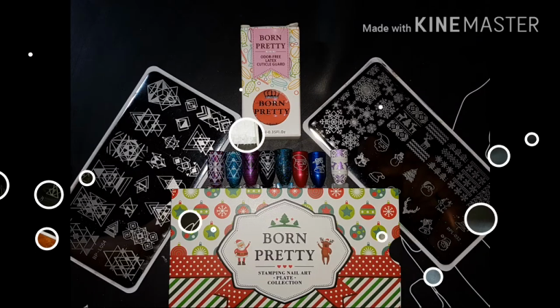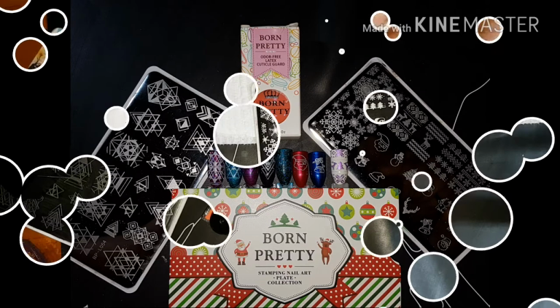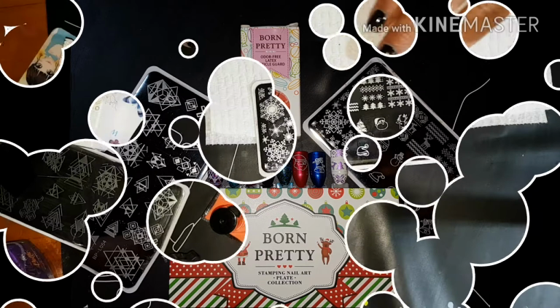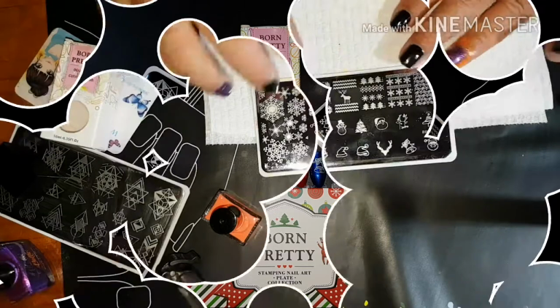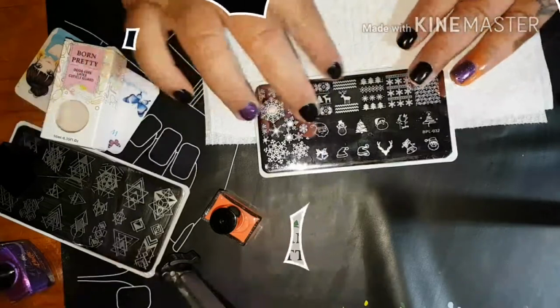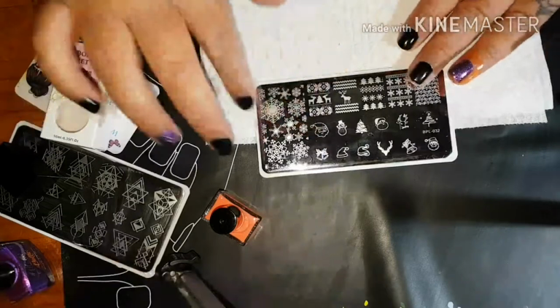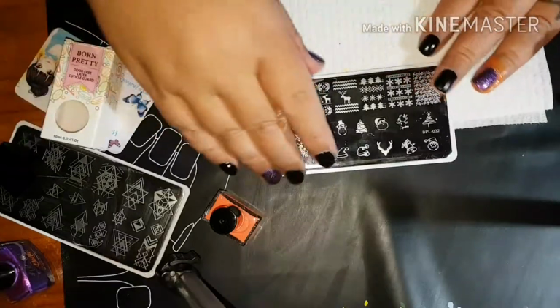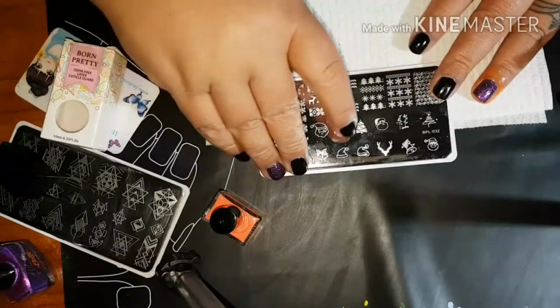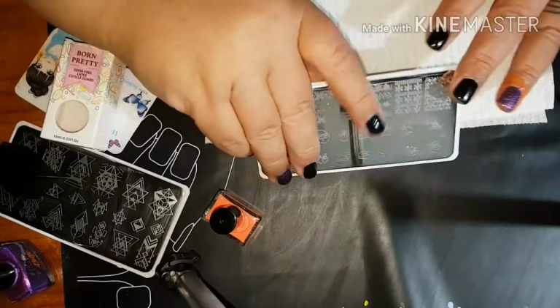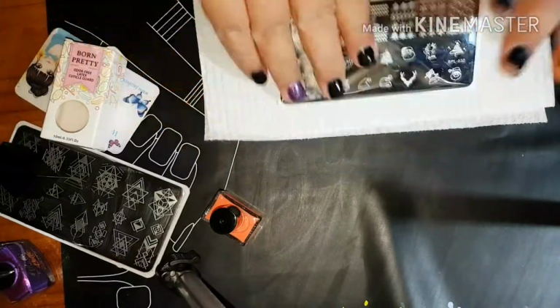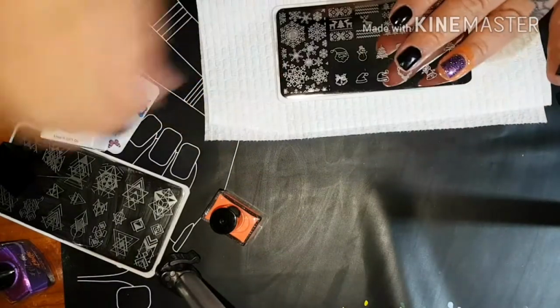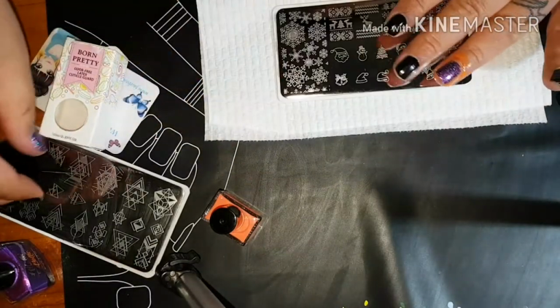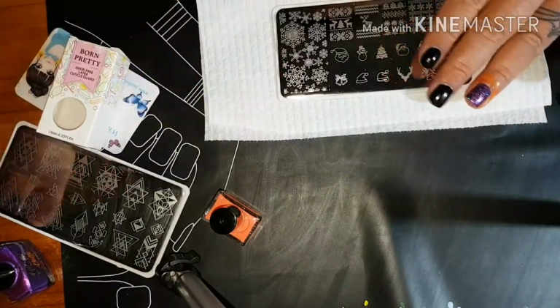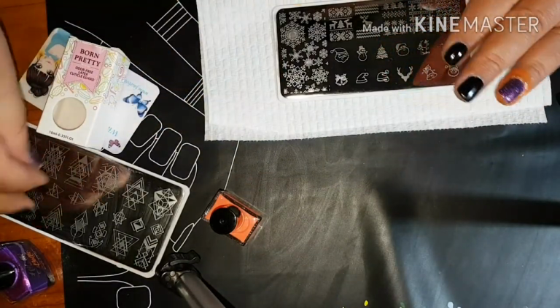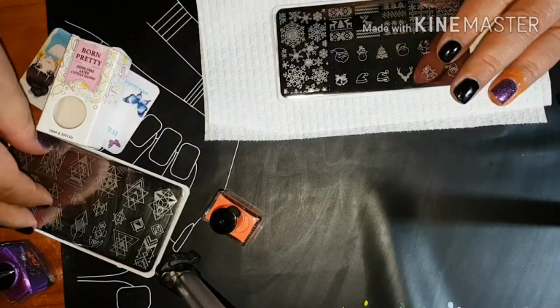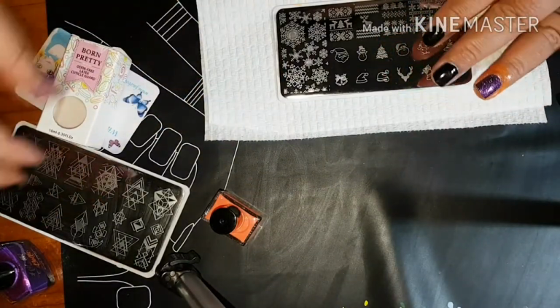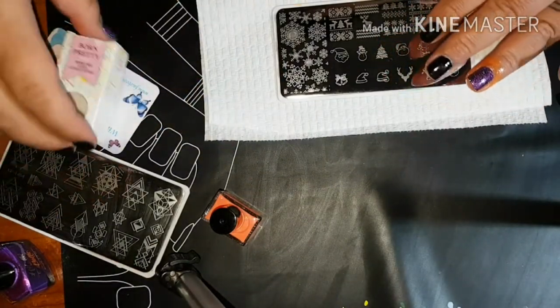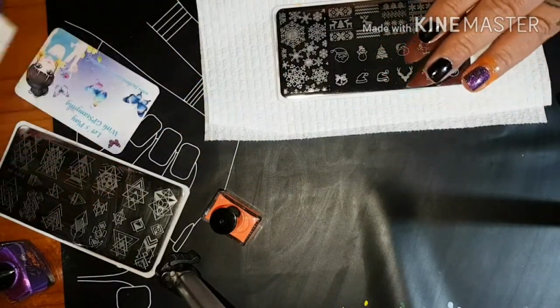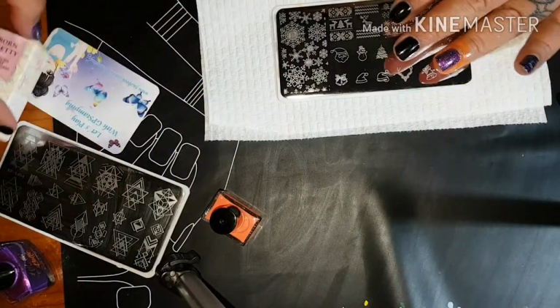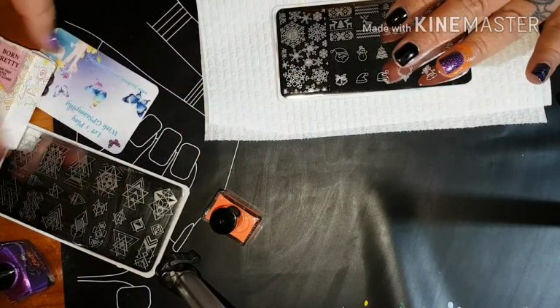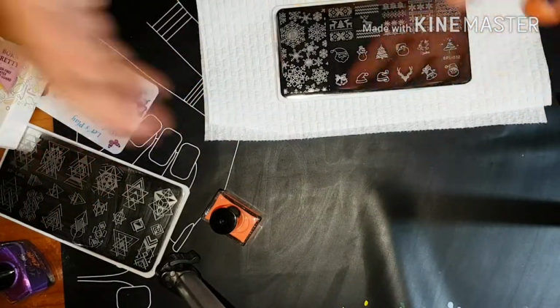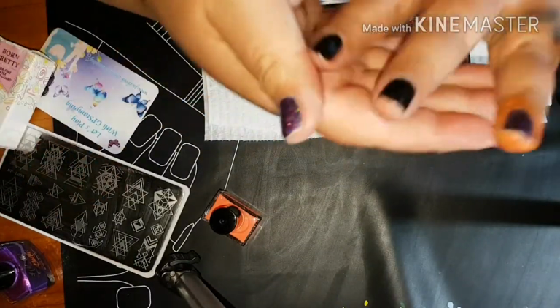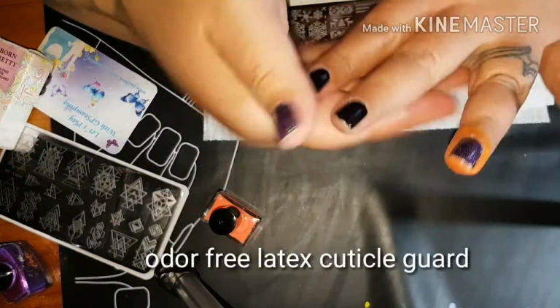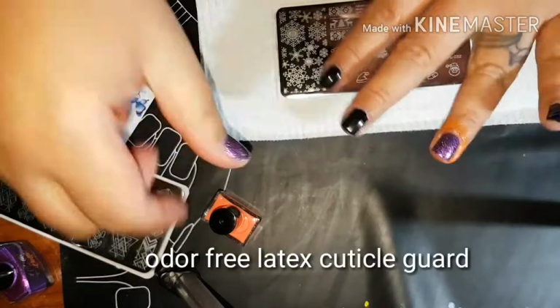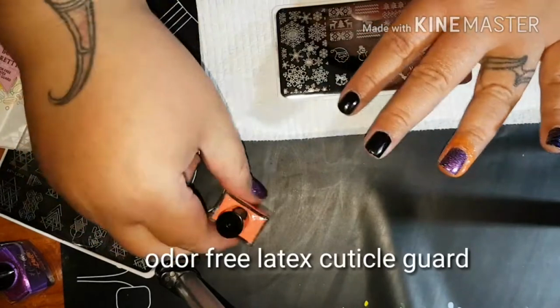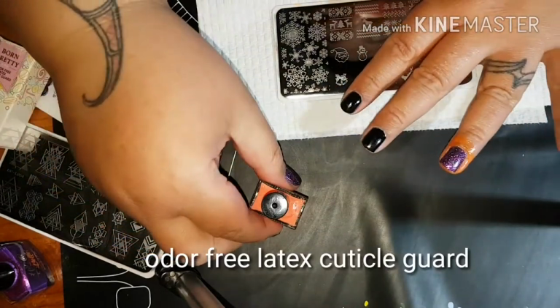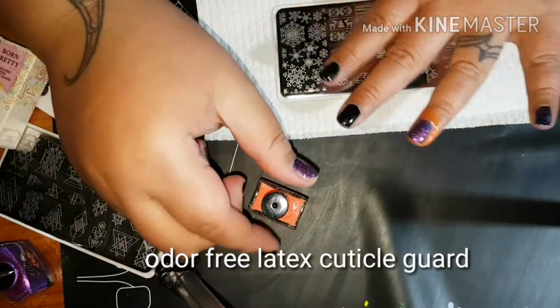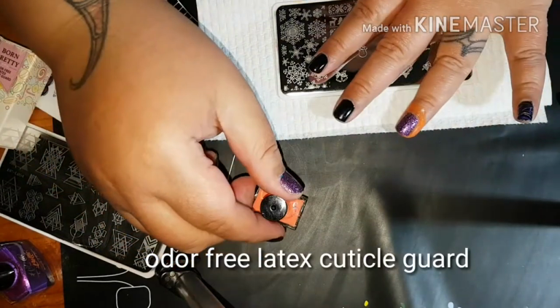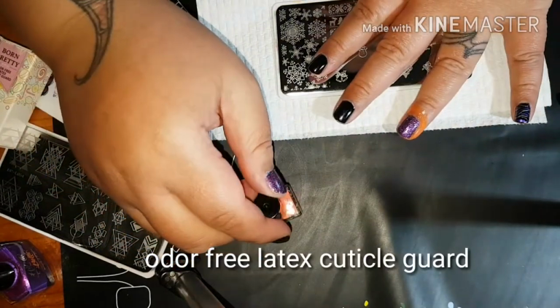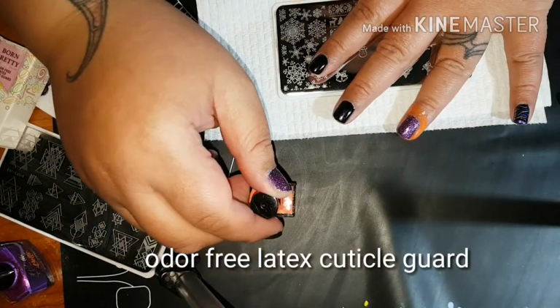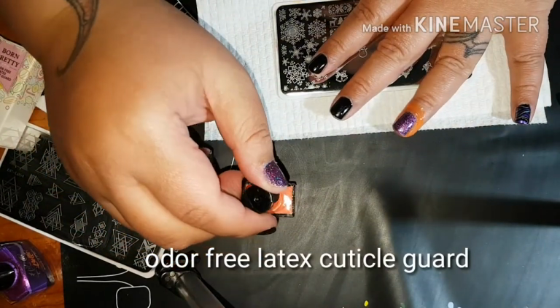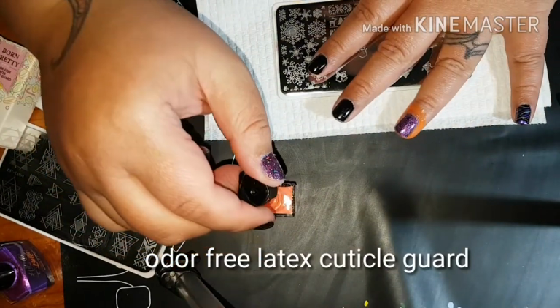Hi my lovelies, welcome back to my channel. We are back to do the review on the Born Pretty items that I got sent to me. First of all, we're going to put some liquid latex on.